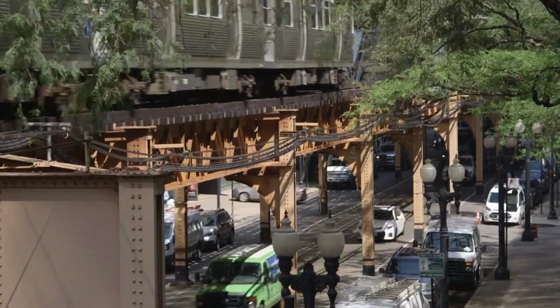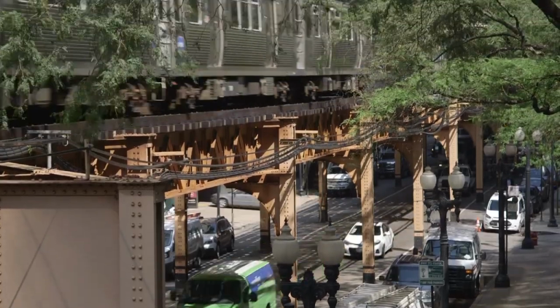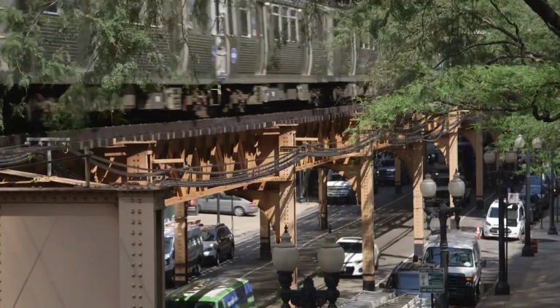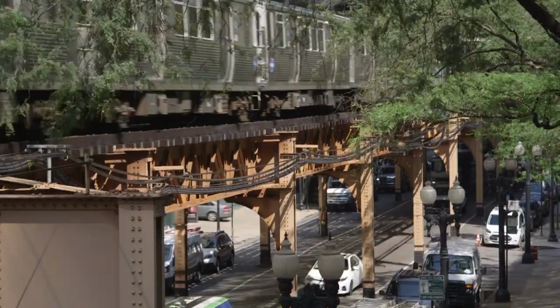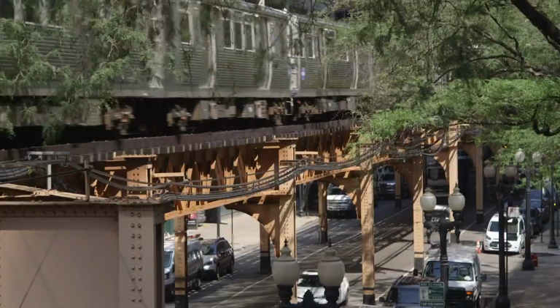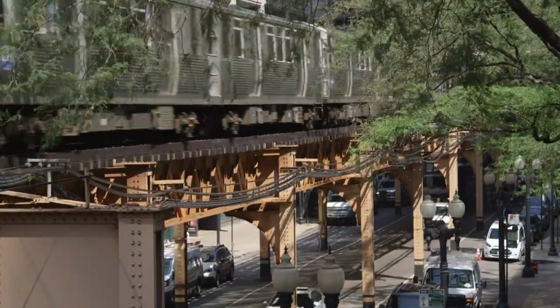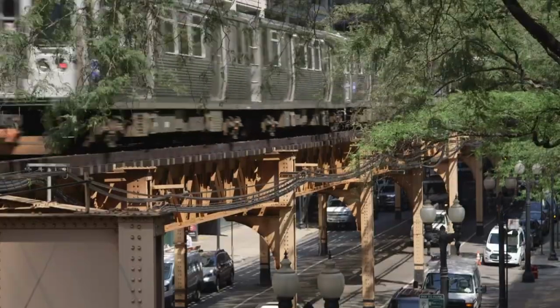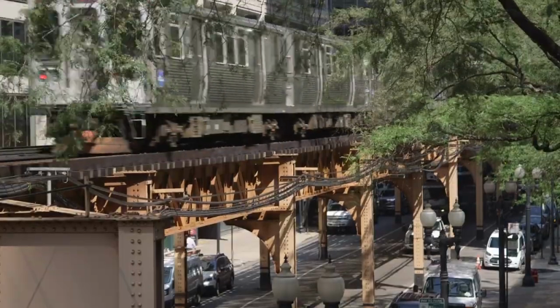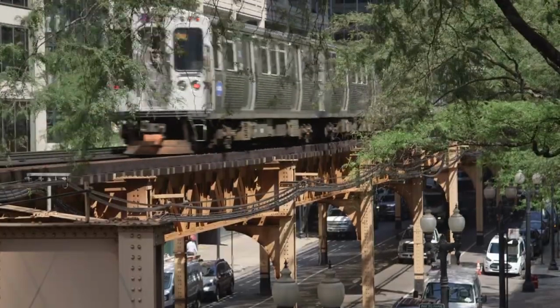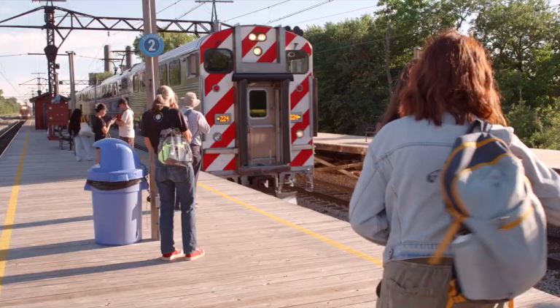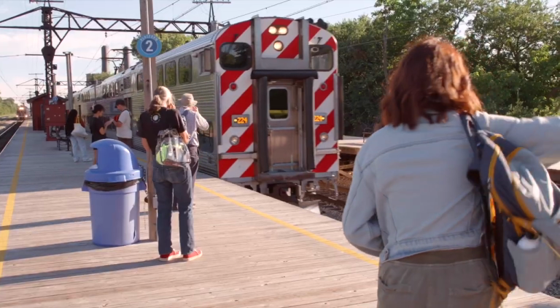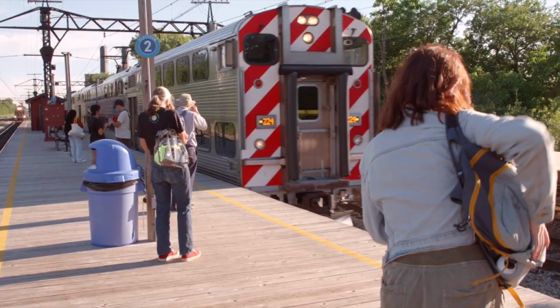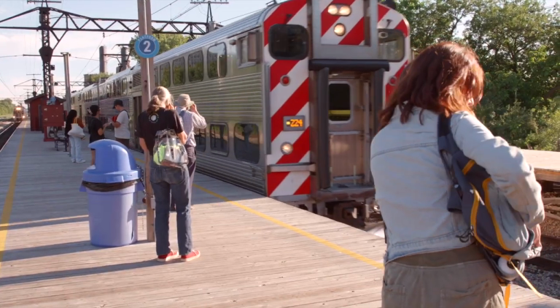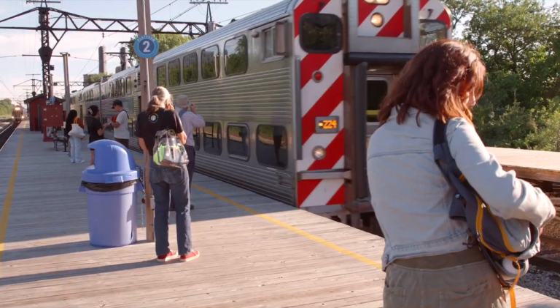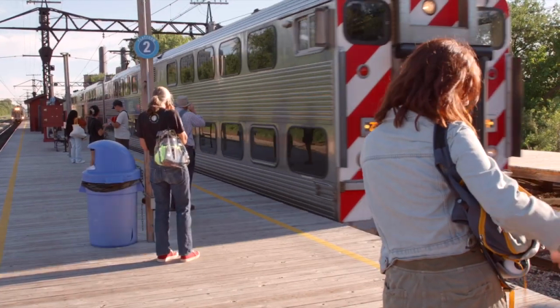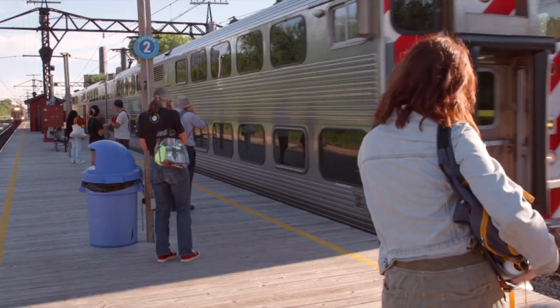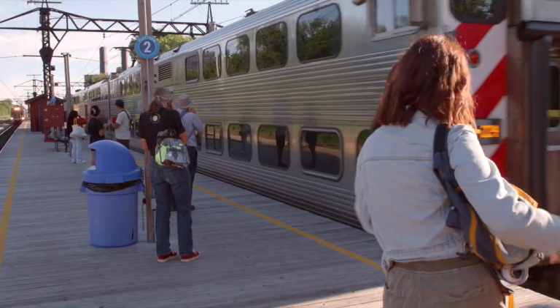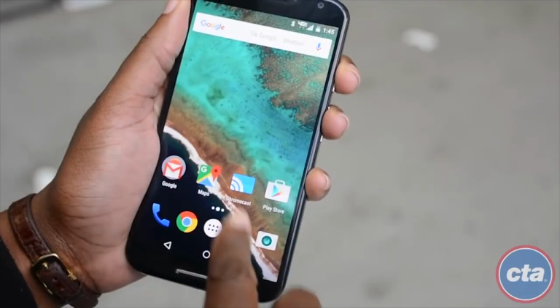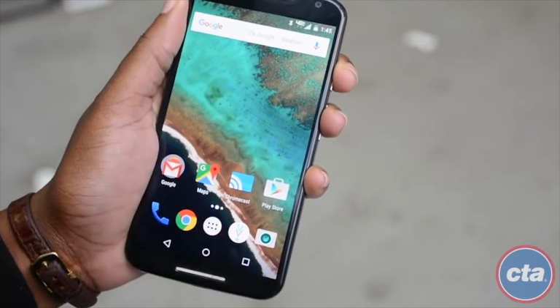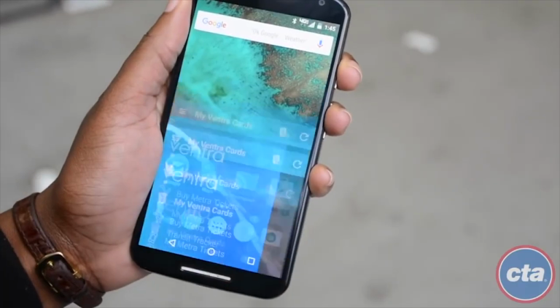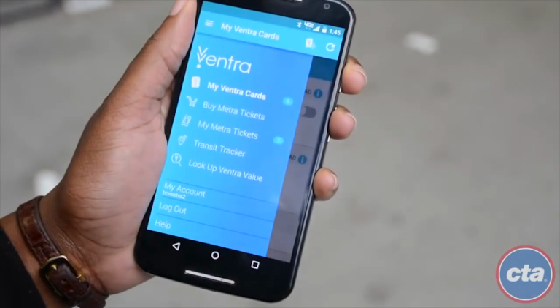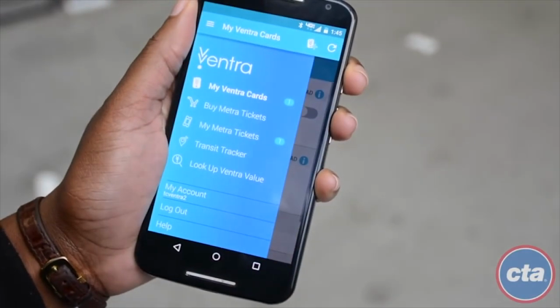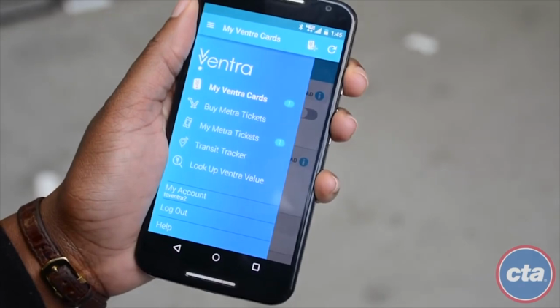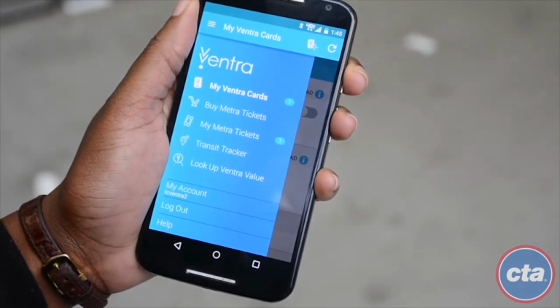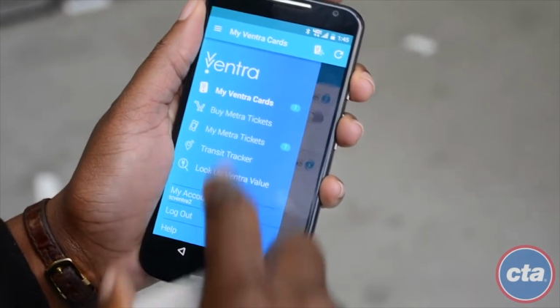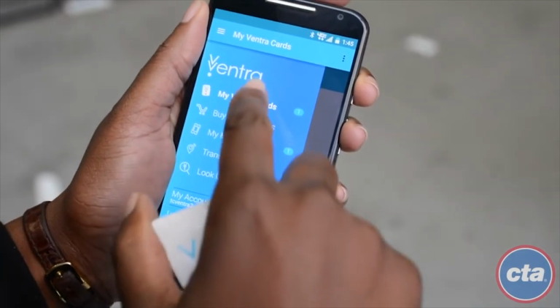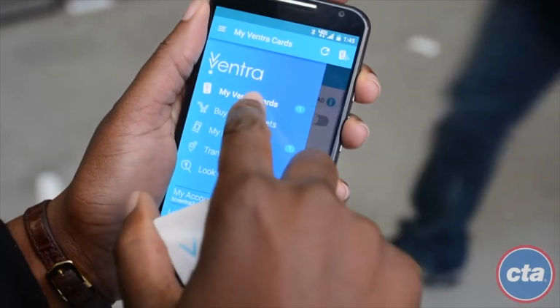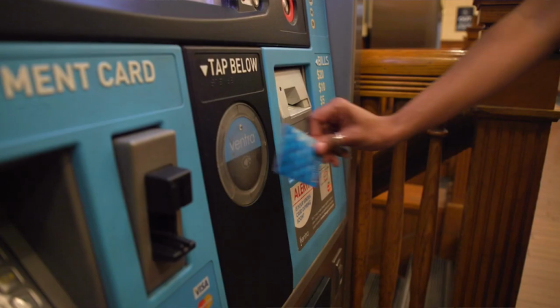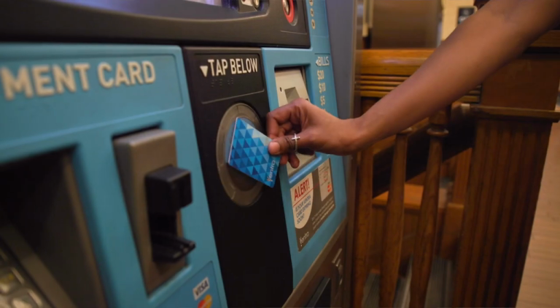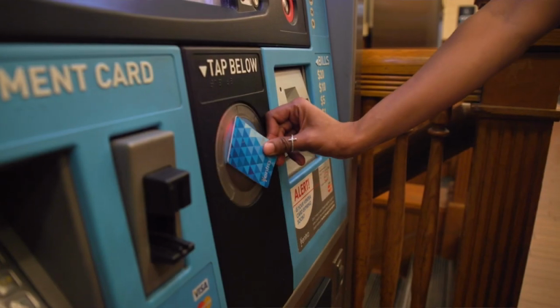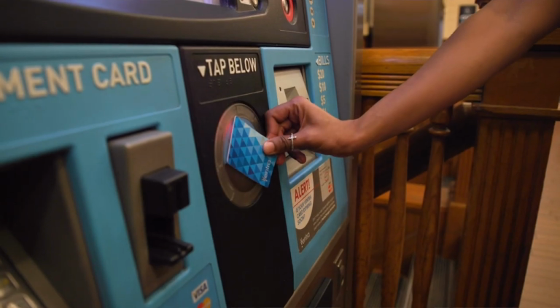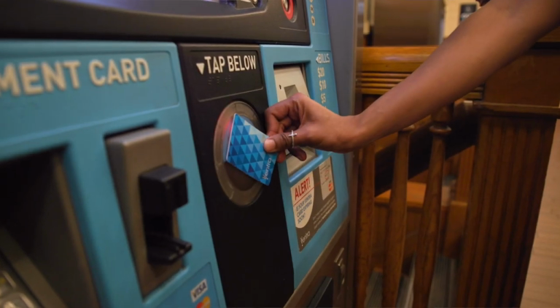There are the elevated train, known as the L, and the METRA train. Passes can be purchased online through the Ventra app or at the METRA stations.